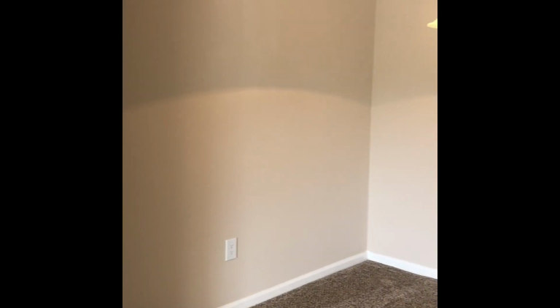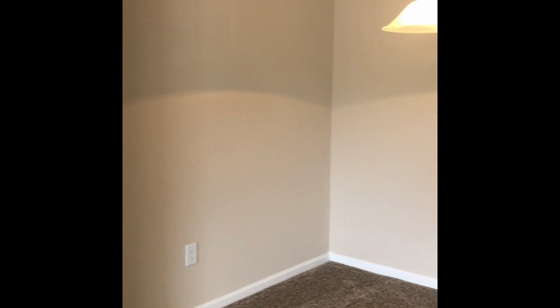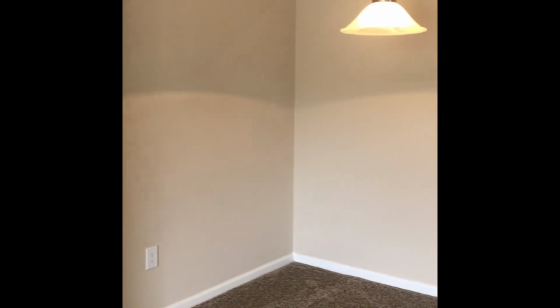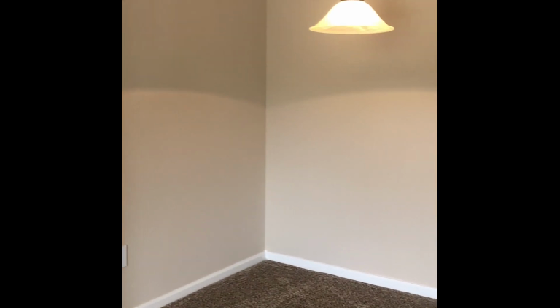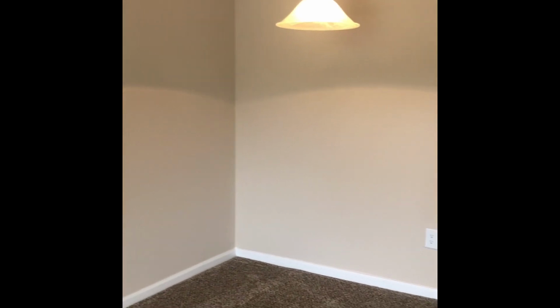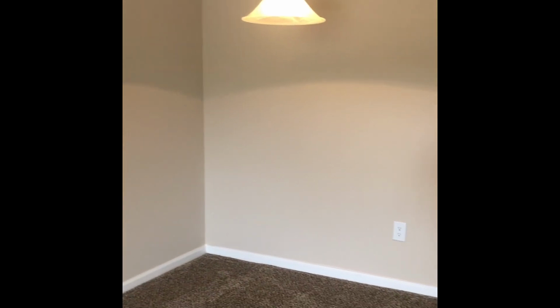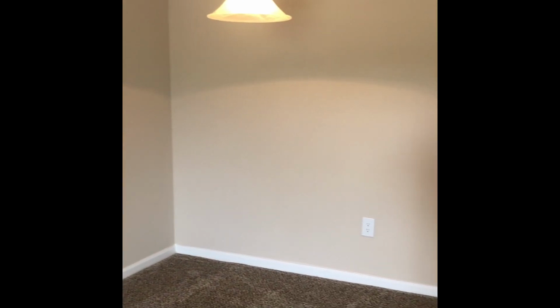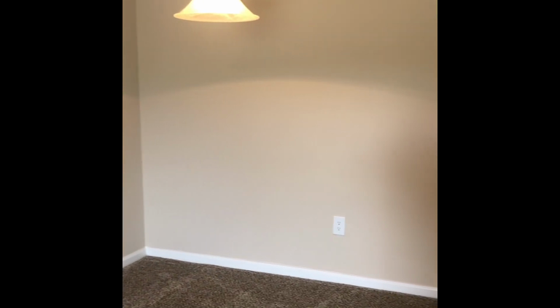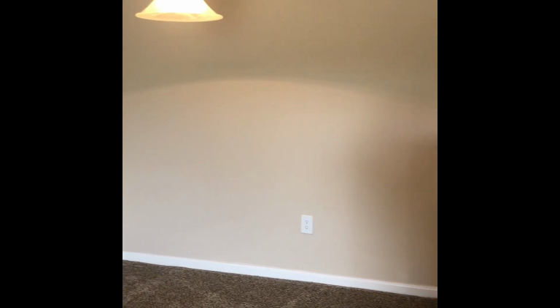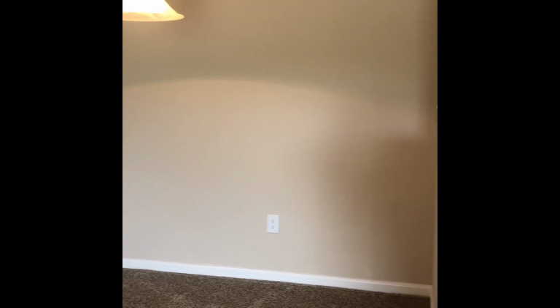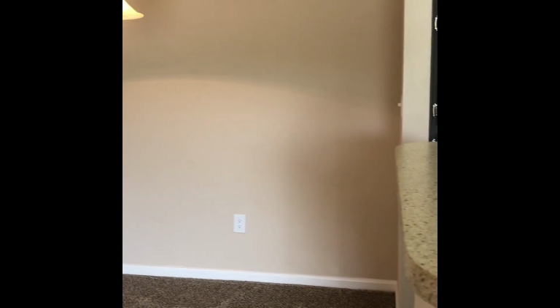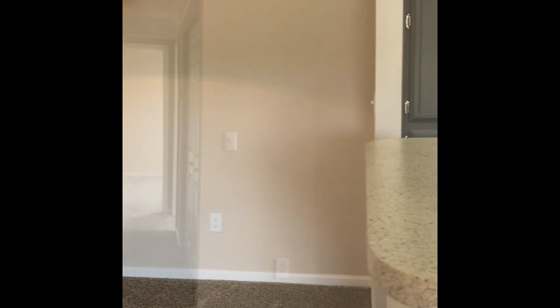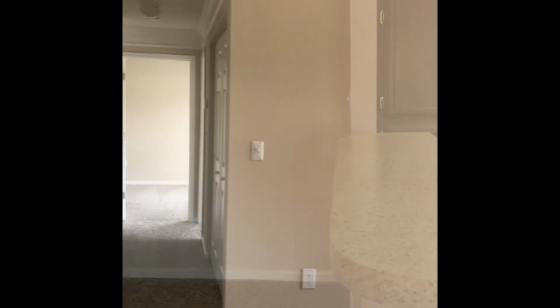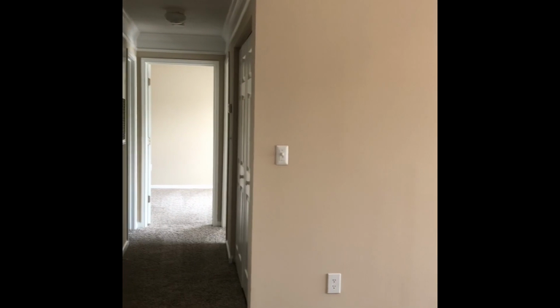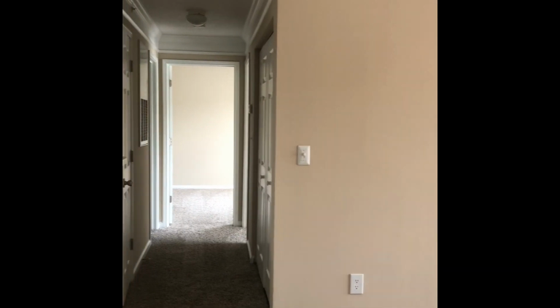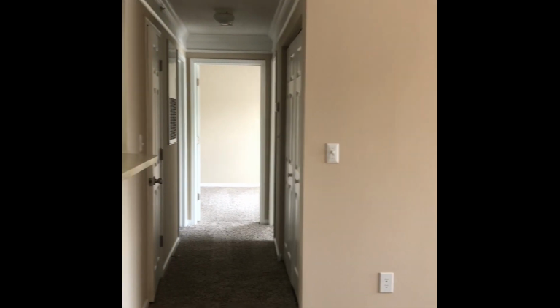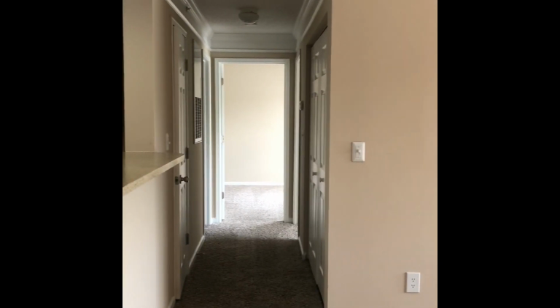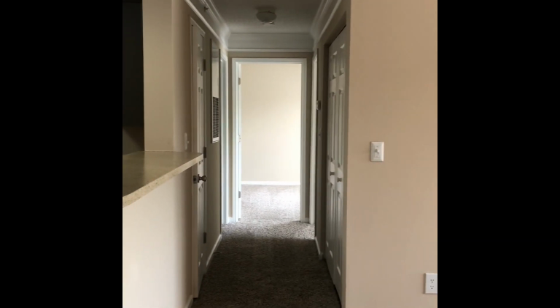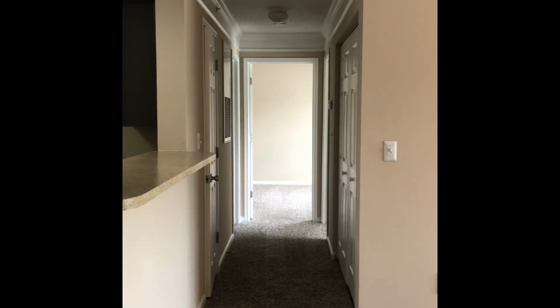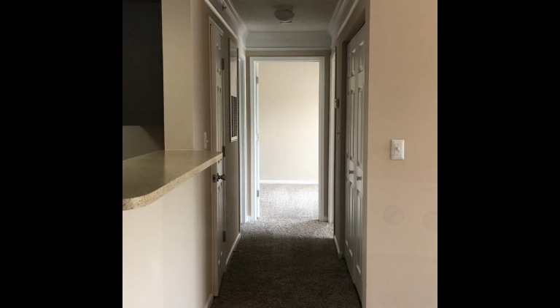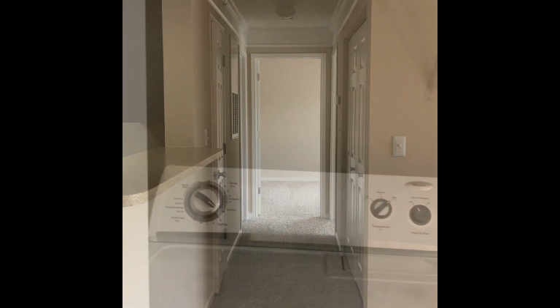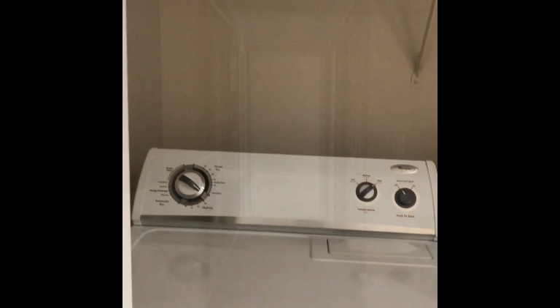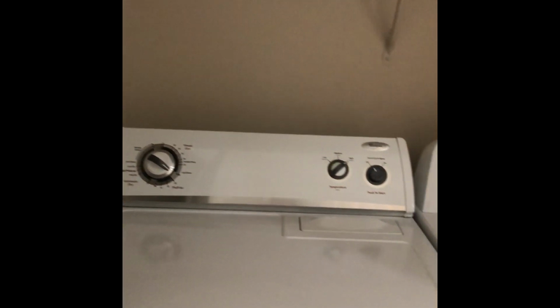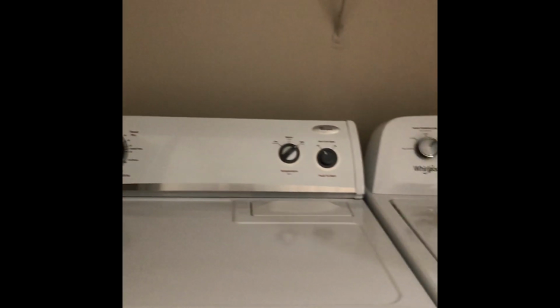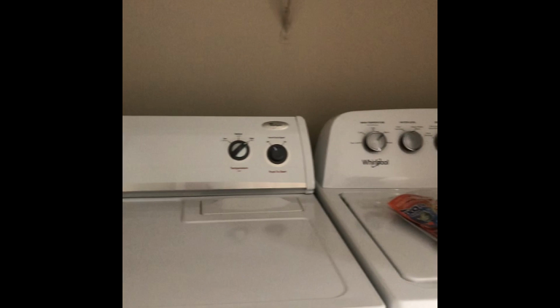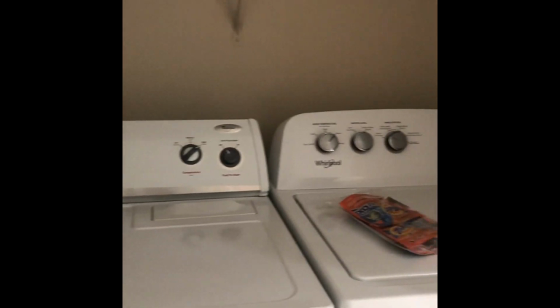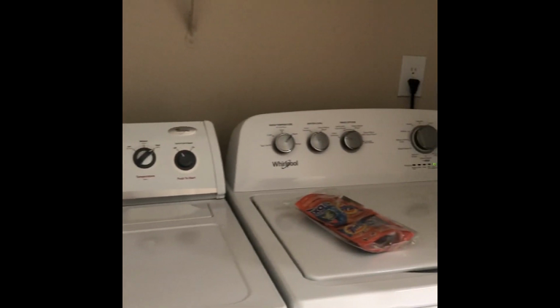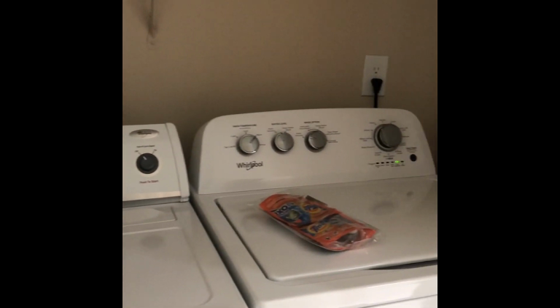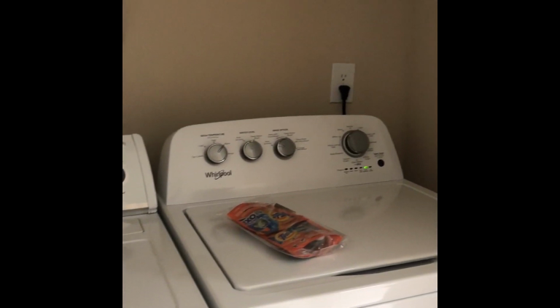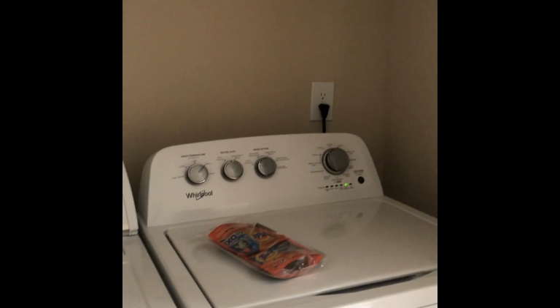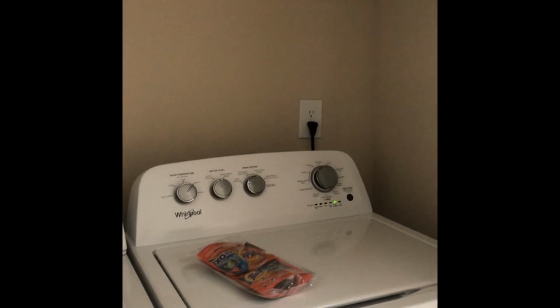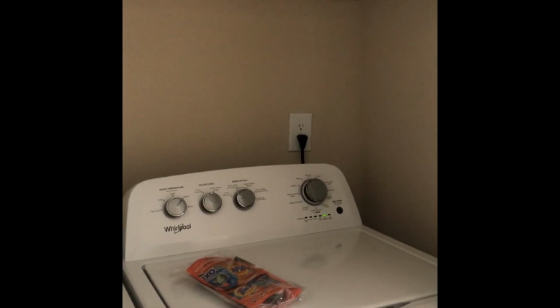A beautiful dining space to enjoy. As you walk in, this is your view down the hallway. Your laundry closet is settled on the right-hand side that will house your full-size washer and dryer that's included in your rent.